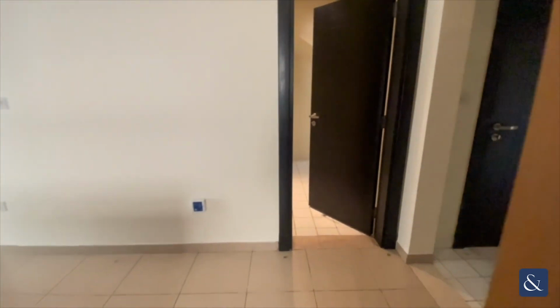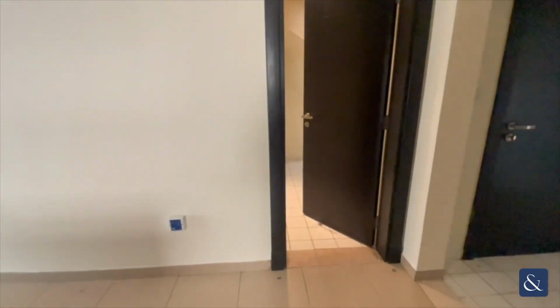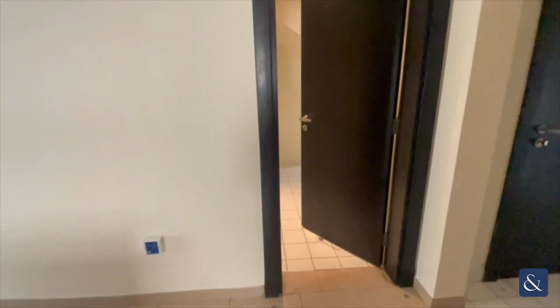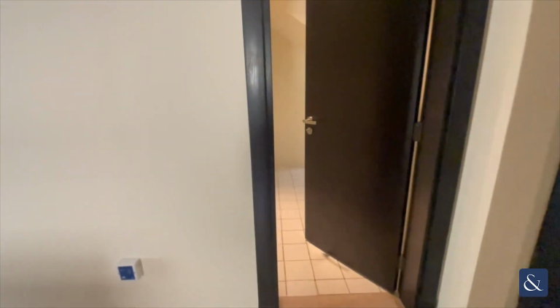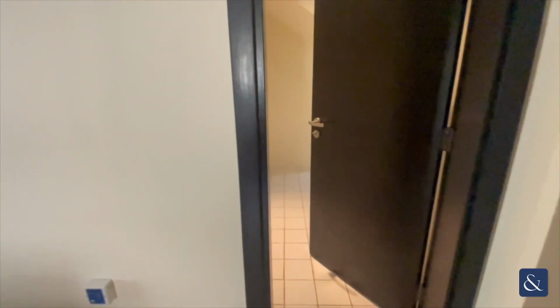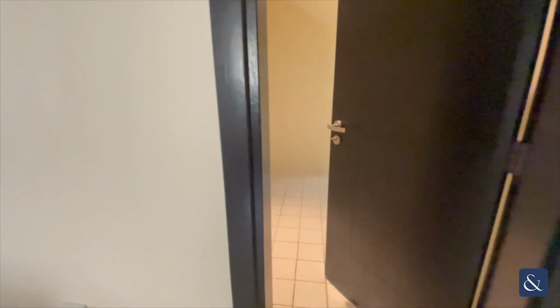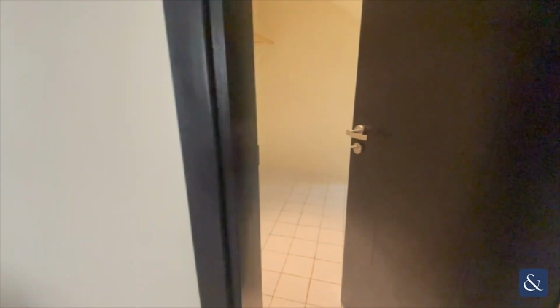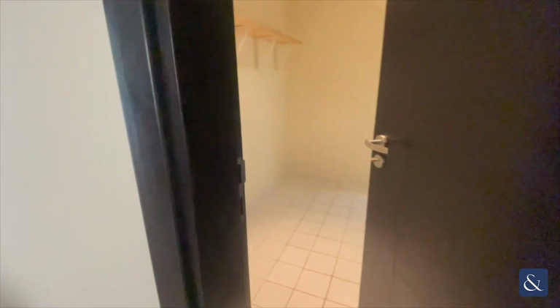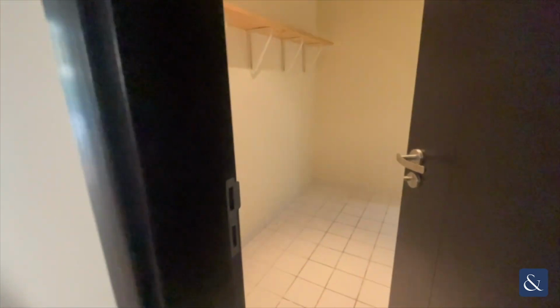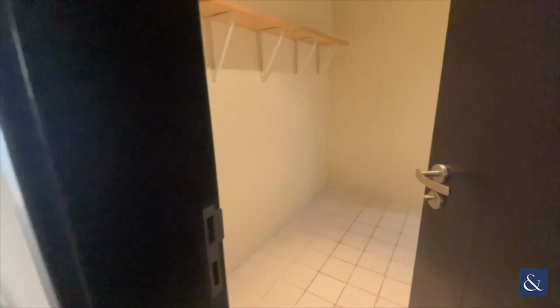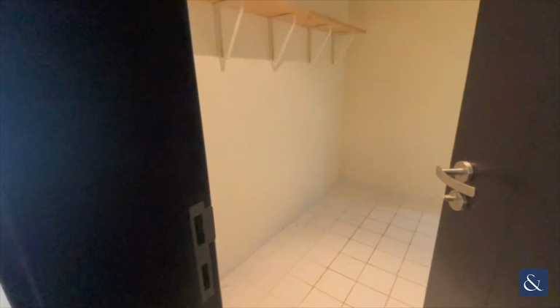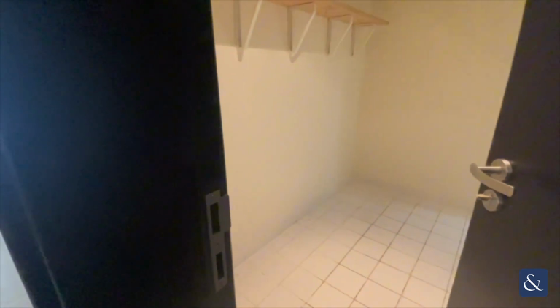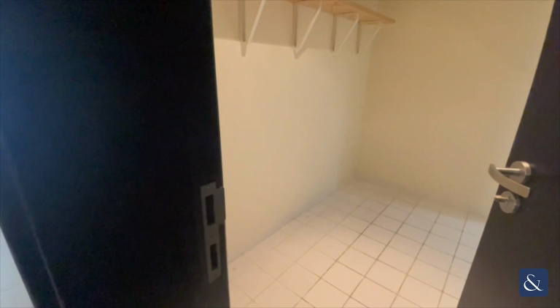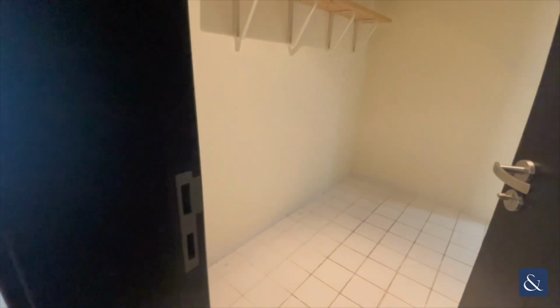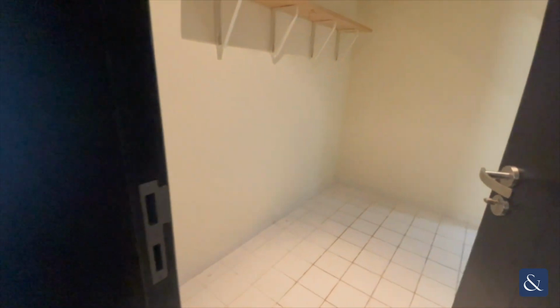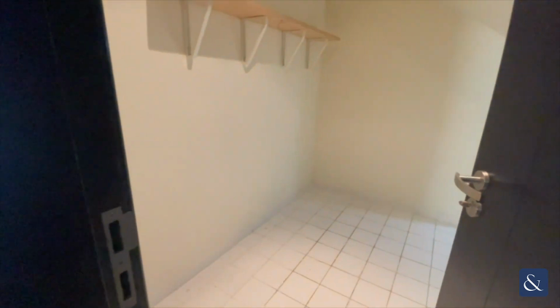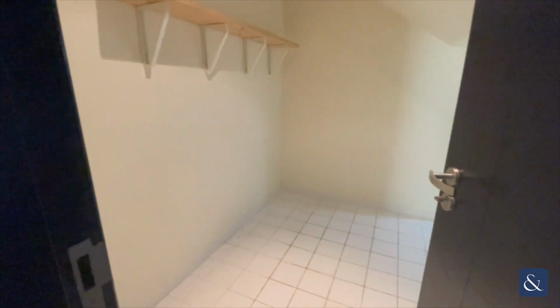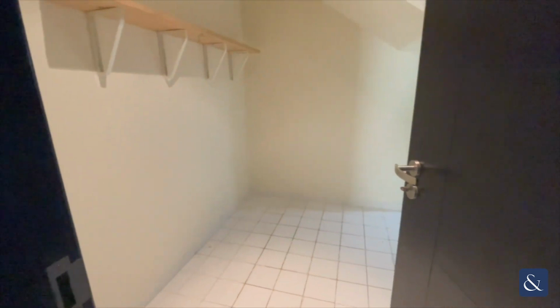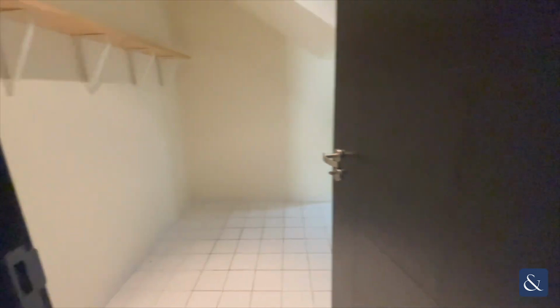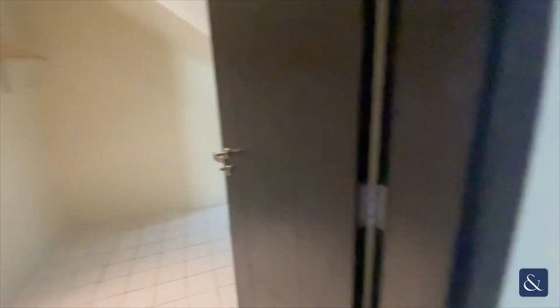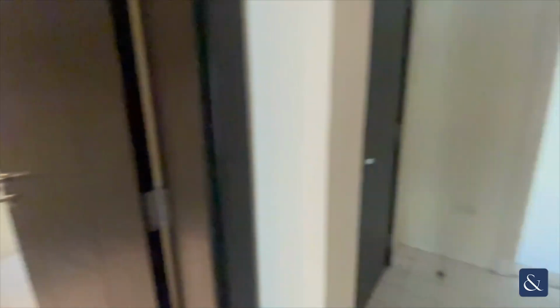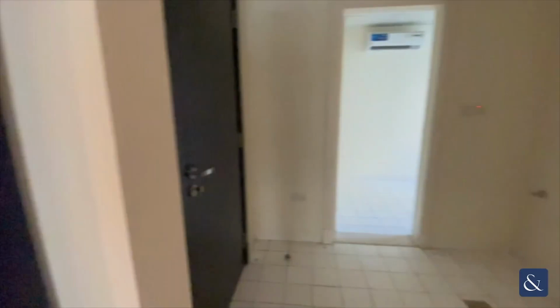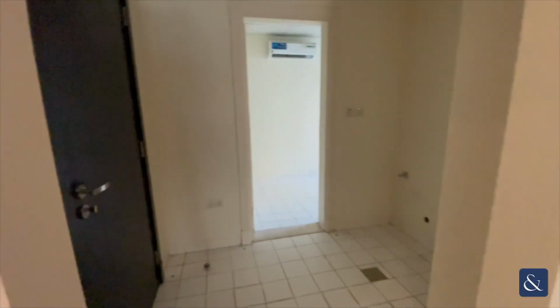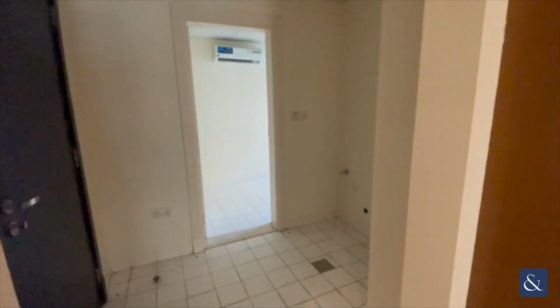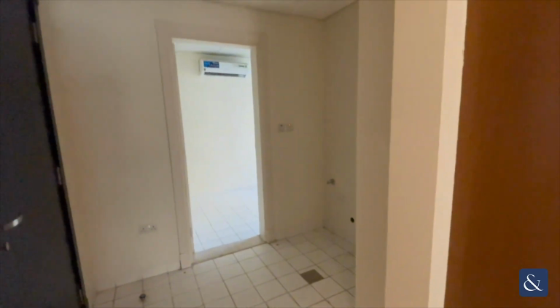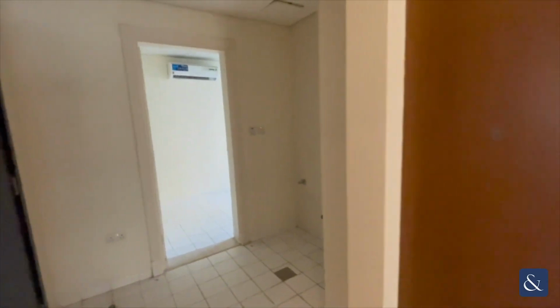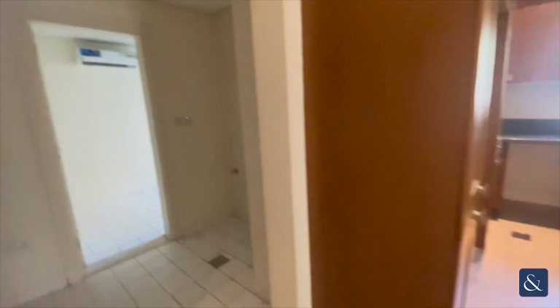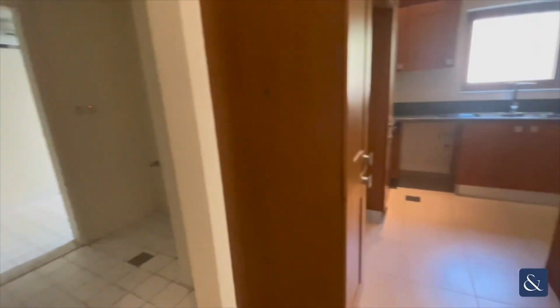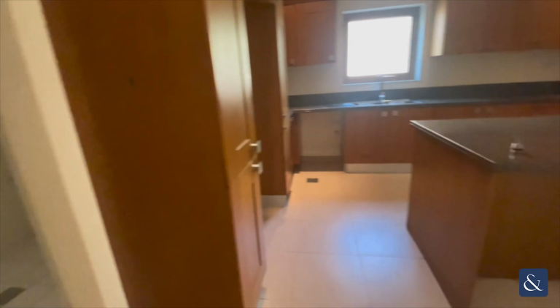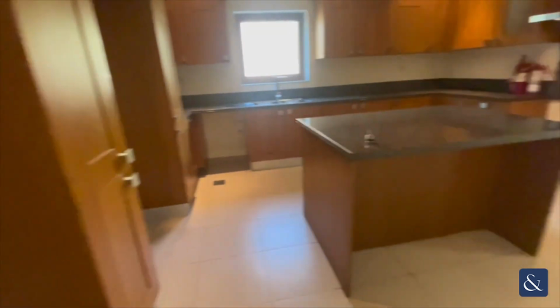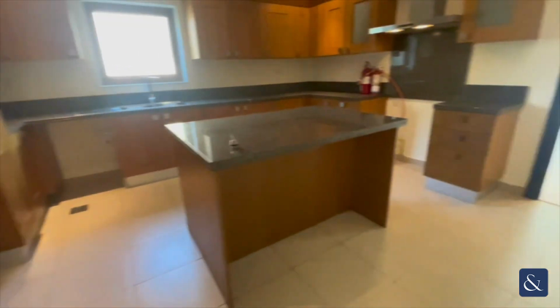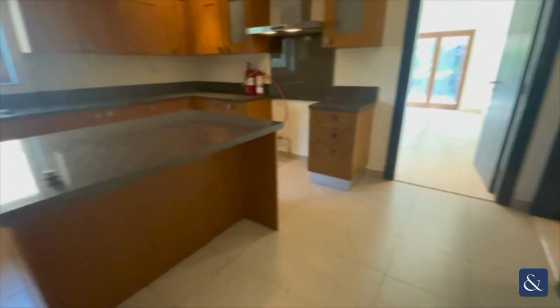You do have just an understorage area here, perfect for a pantry. Then obviously you've got your washer and you've got your maid's room just in there as well.